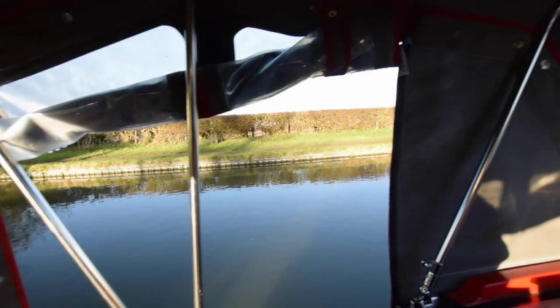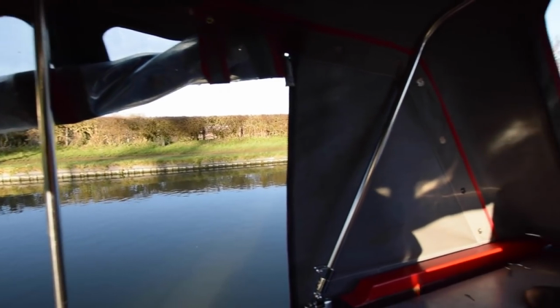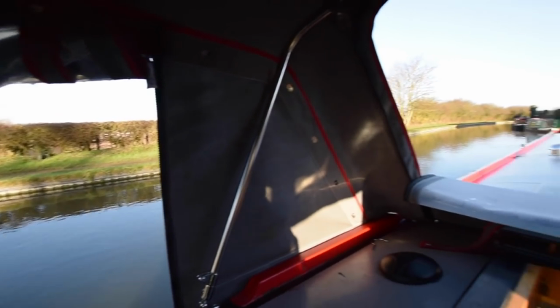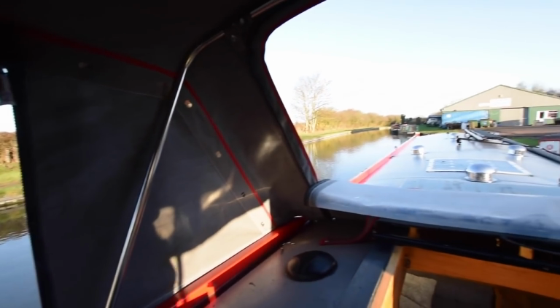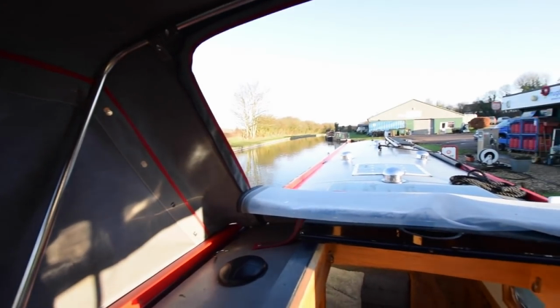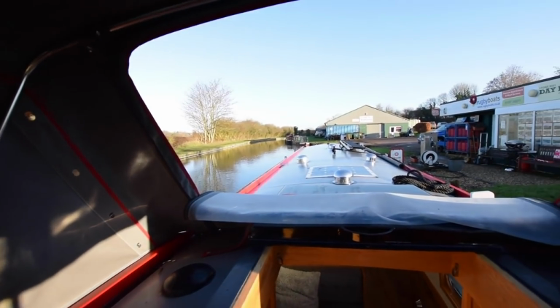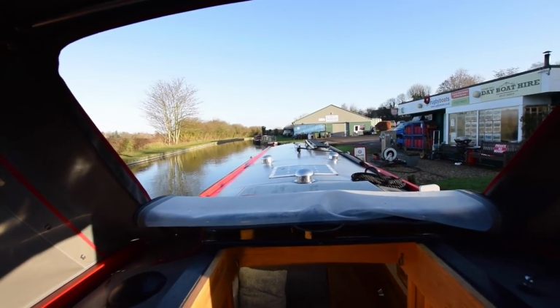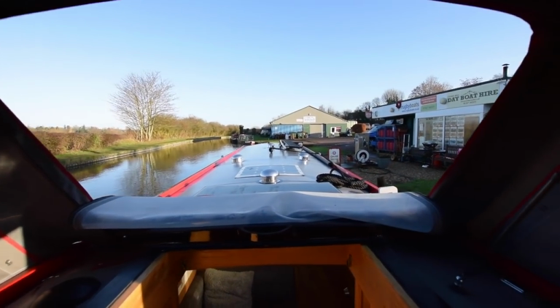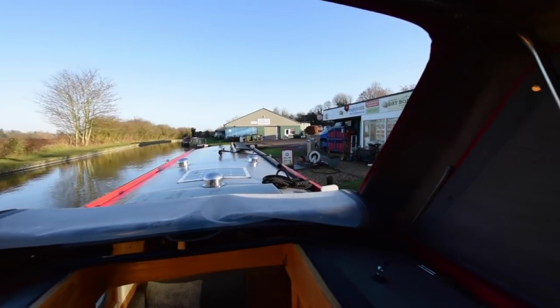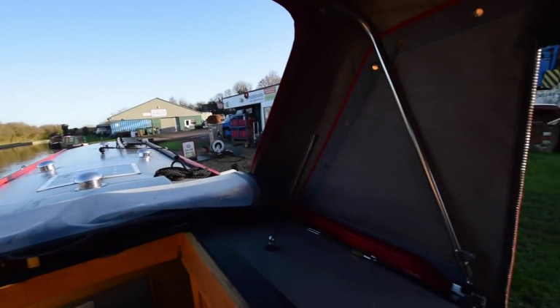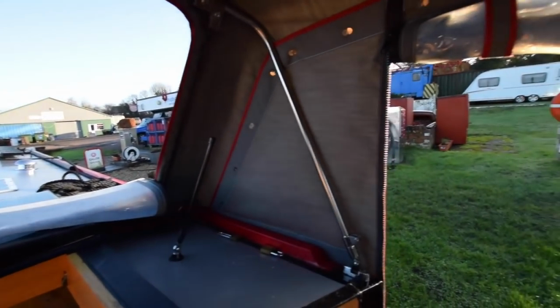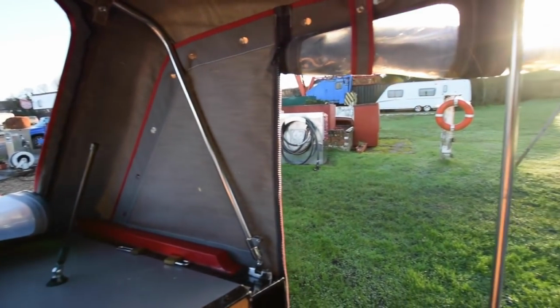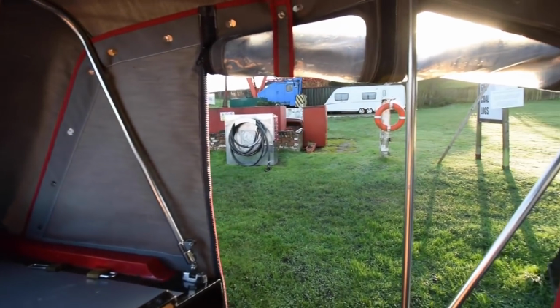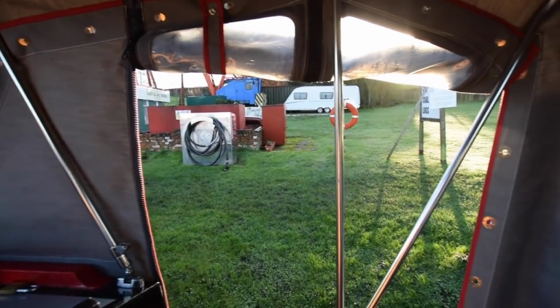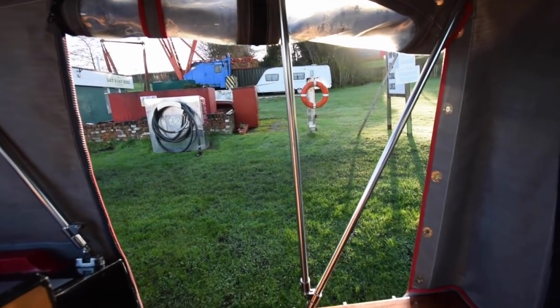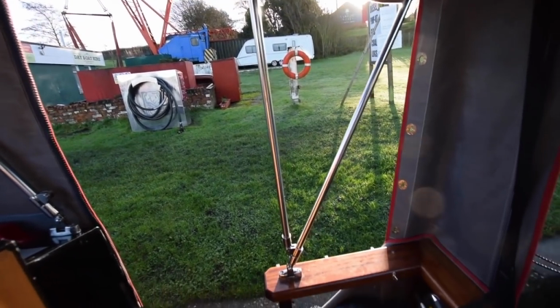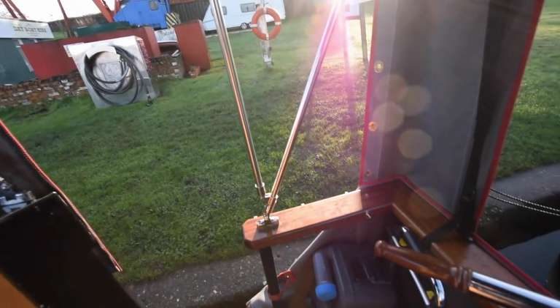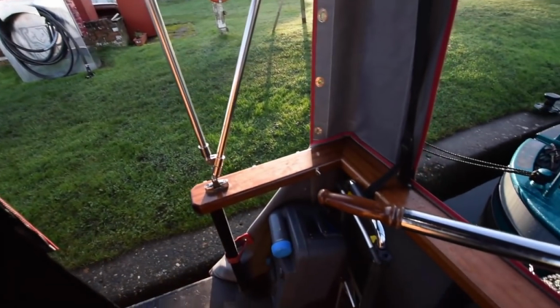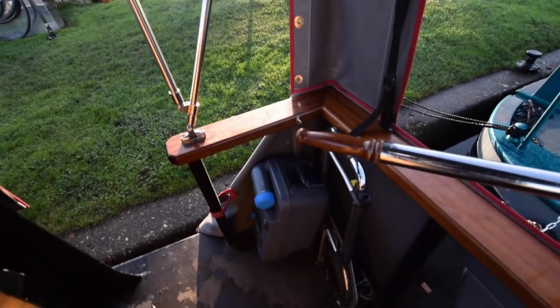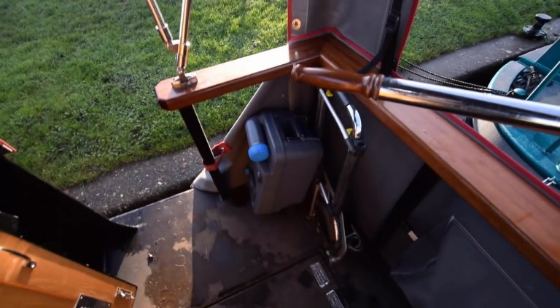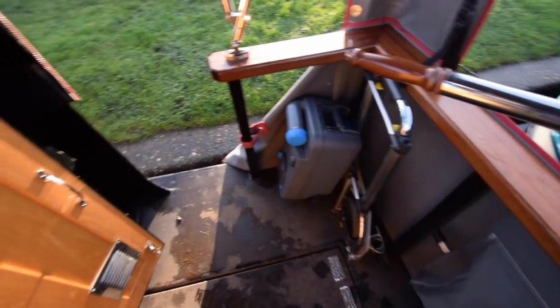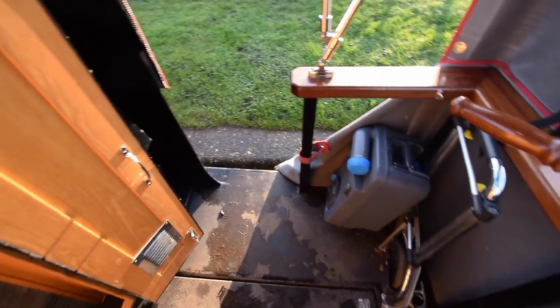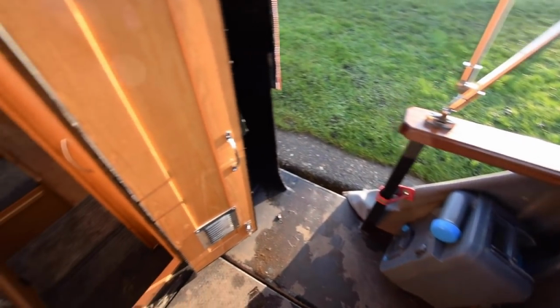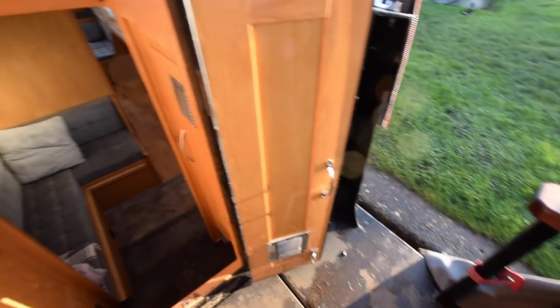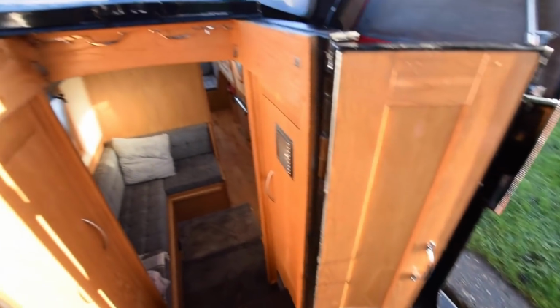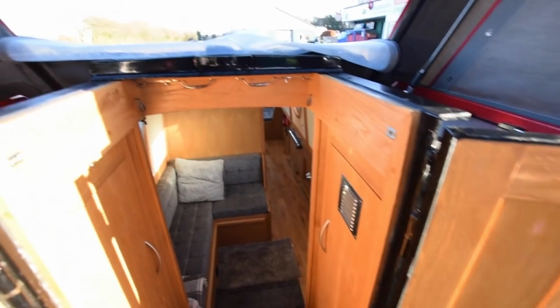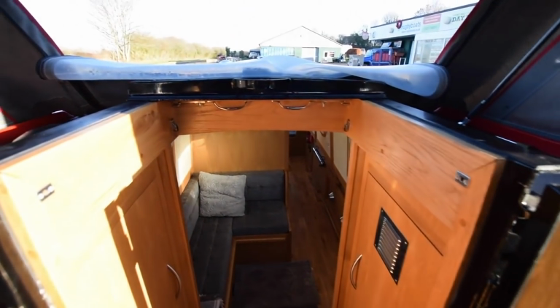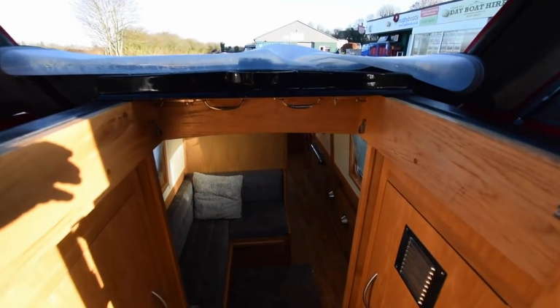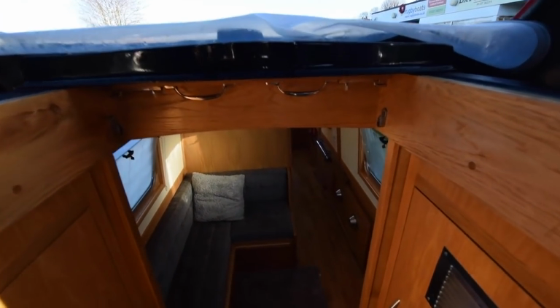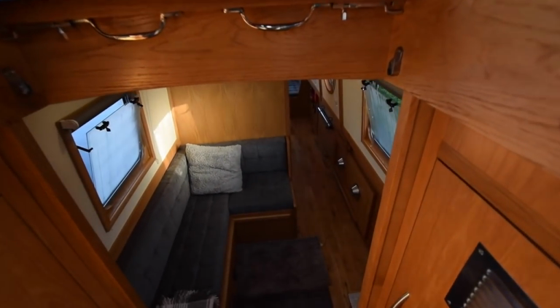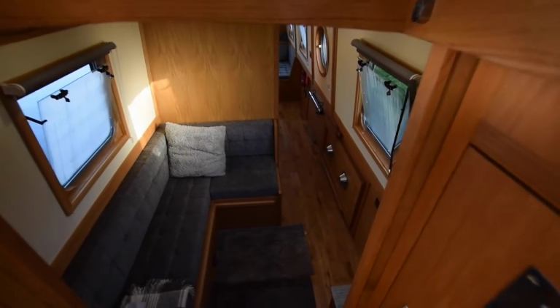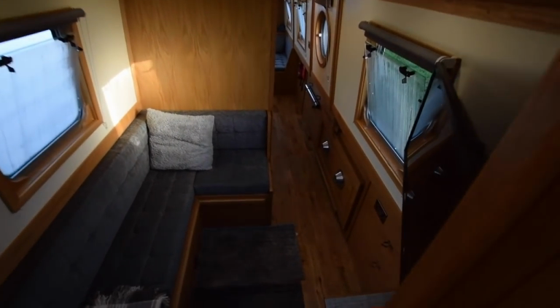Here's the pram hood — it all folds down very easily if you want the back deck open, or you can just take bits out to suit. The gas bottles are under the floor on the left-hand side of the boat on the rear deck.